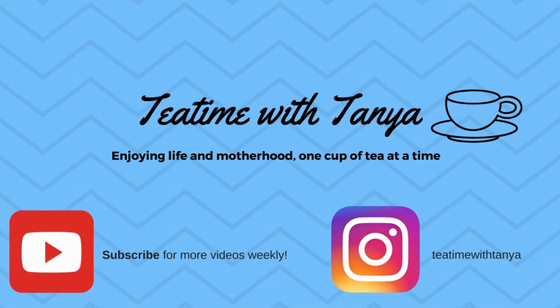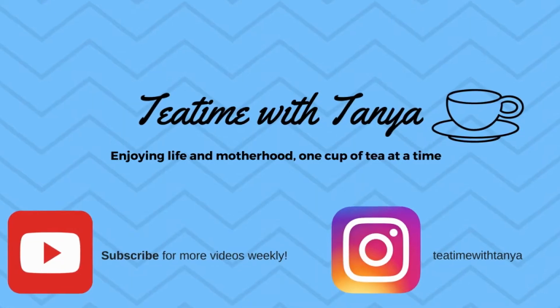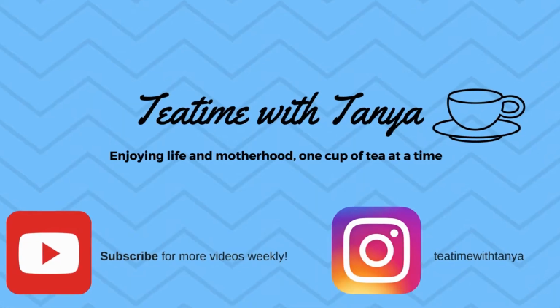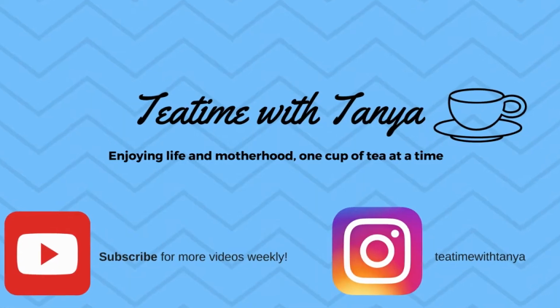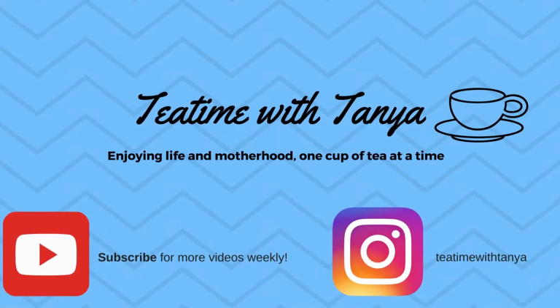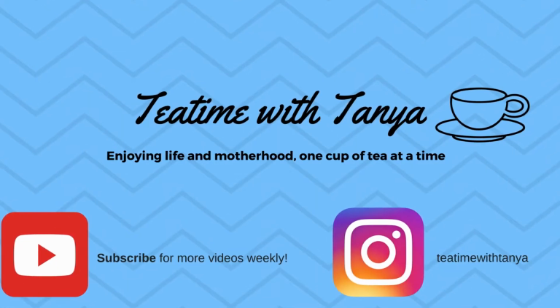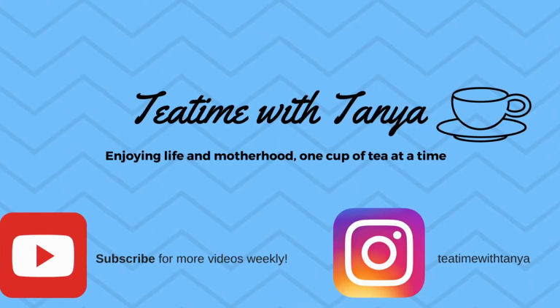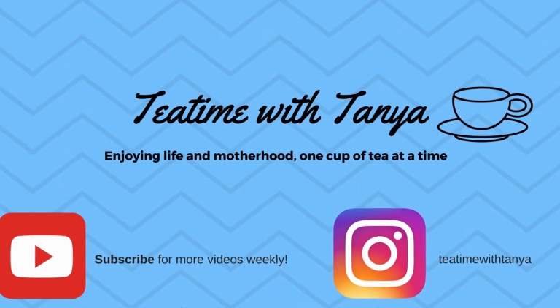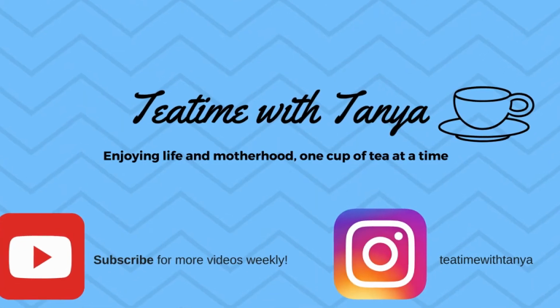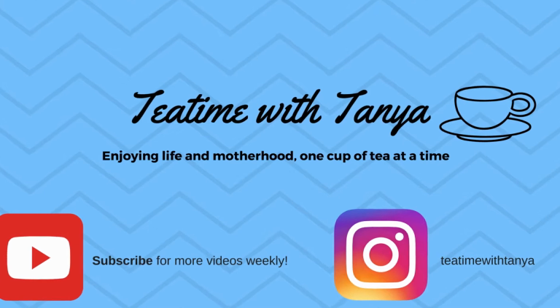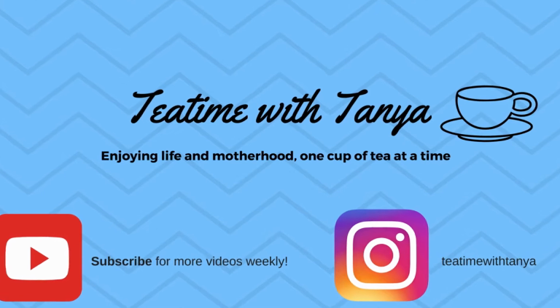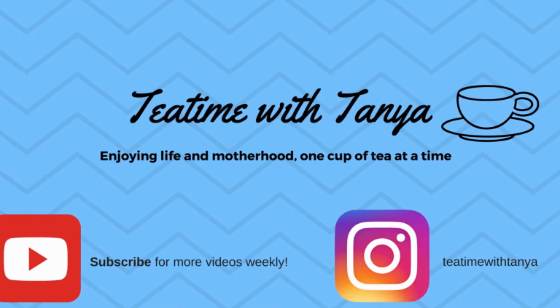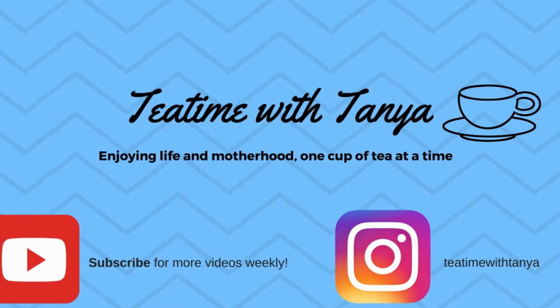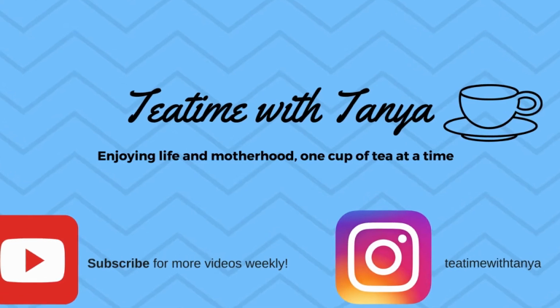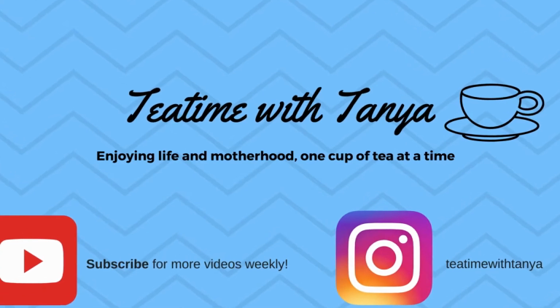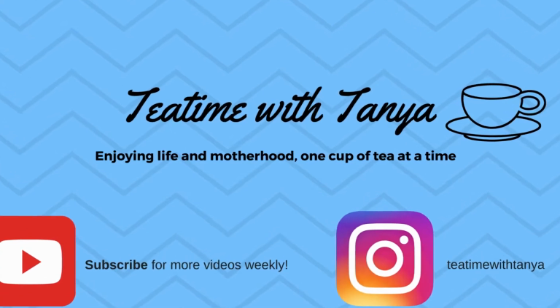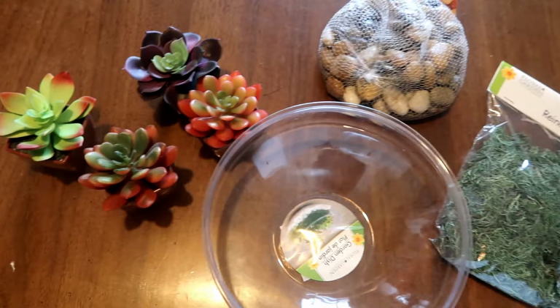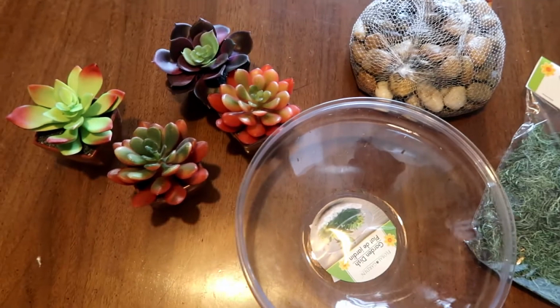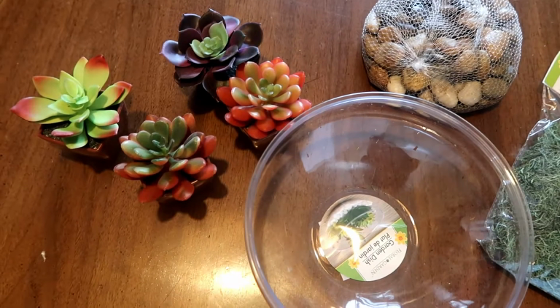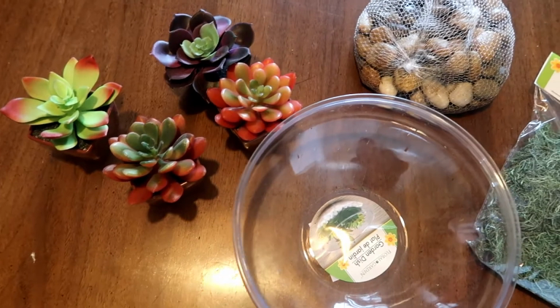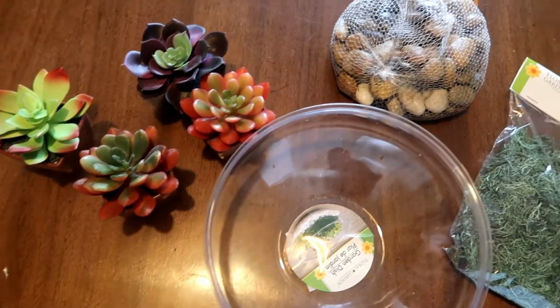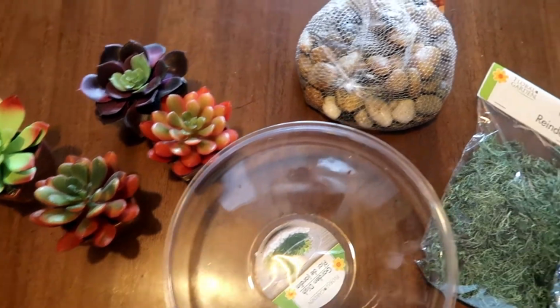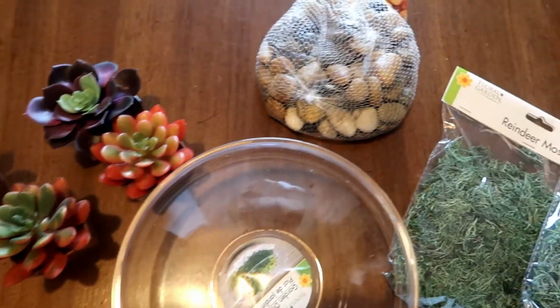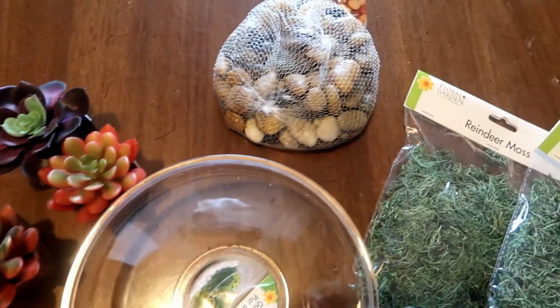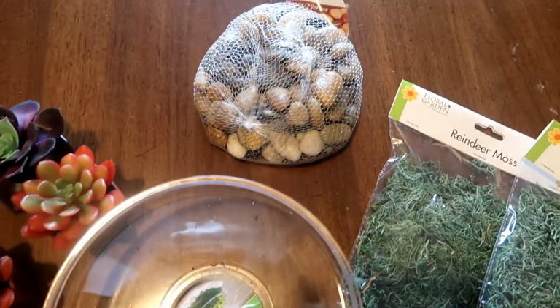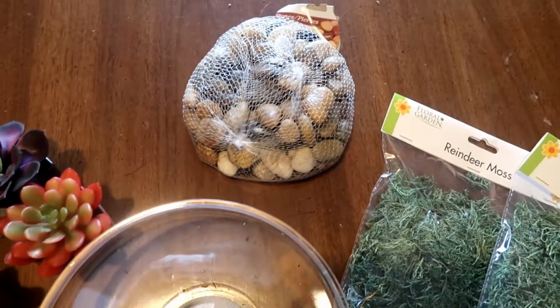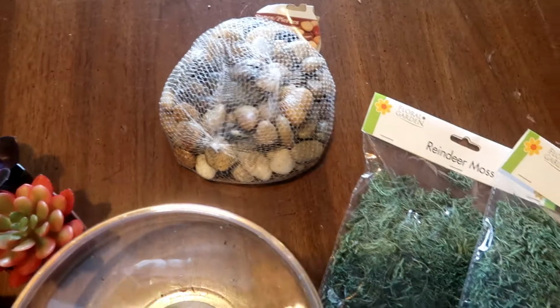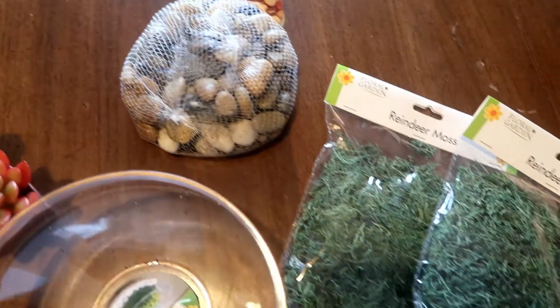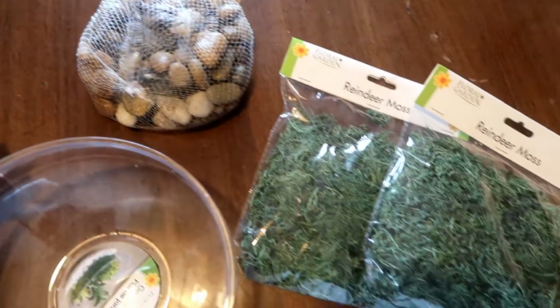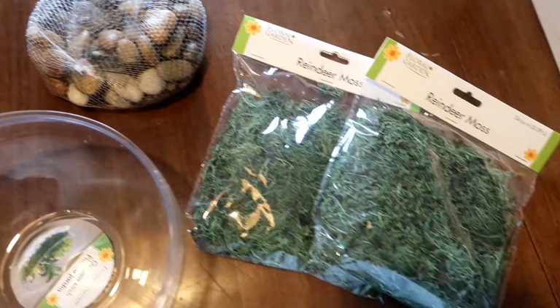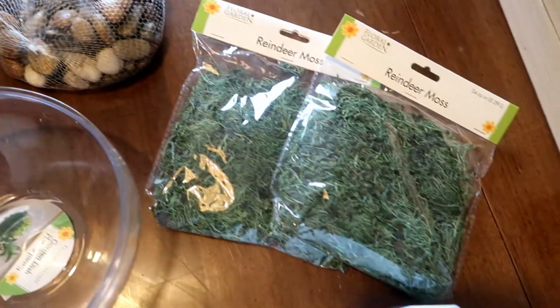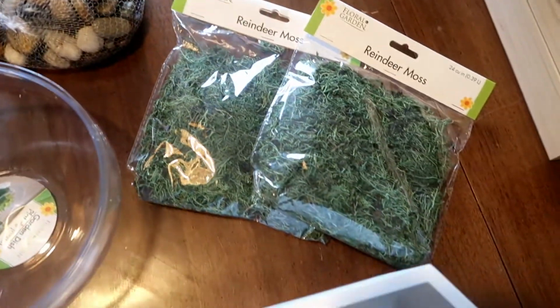And if you are new here, I hope you take the chance to subscribe before you leave. I upload weekly. And so let's get into how I did this awesome little terrarium.